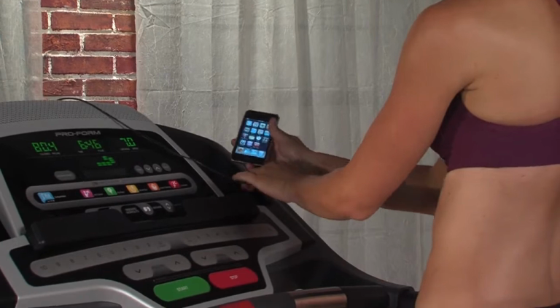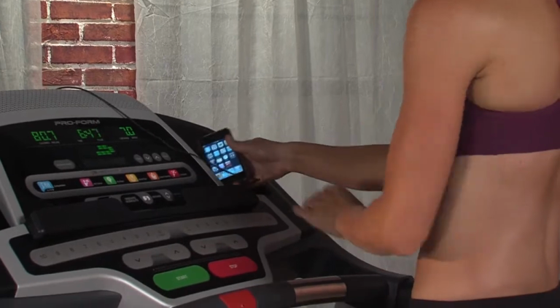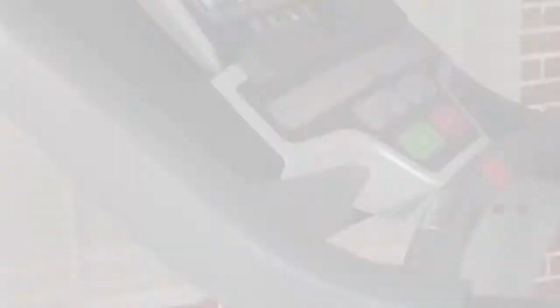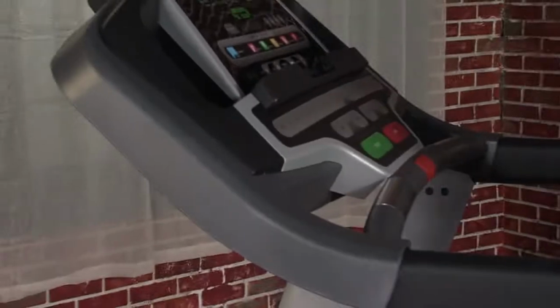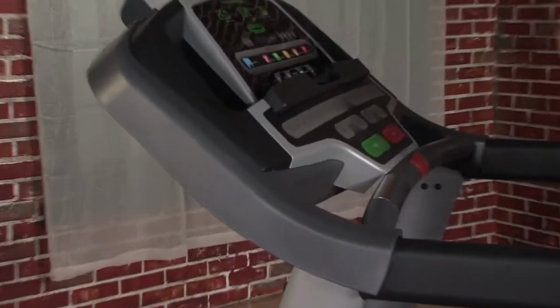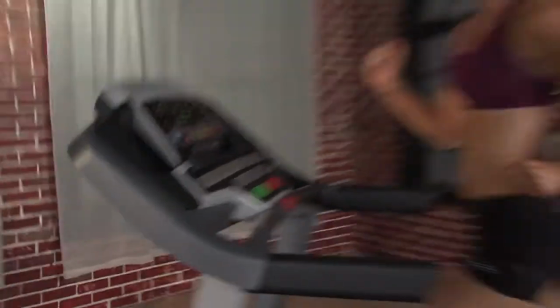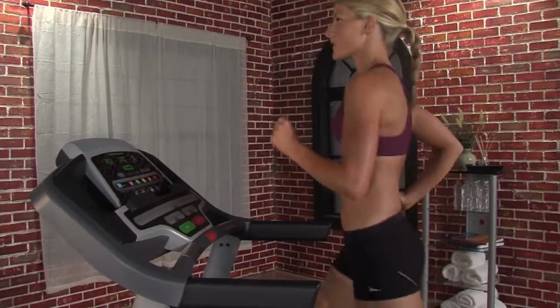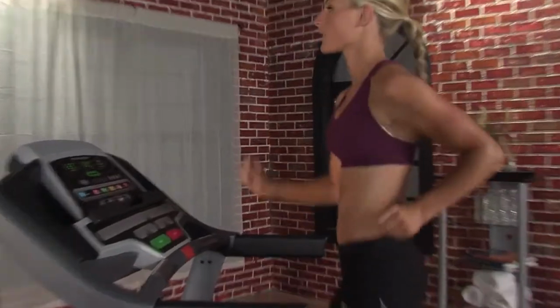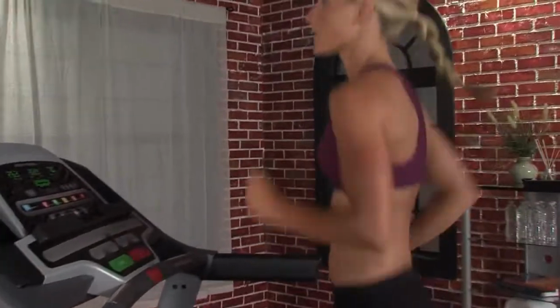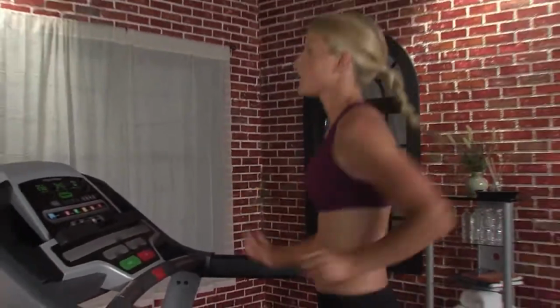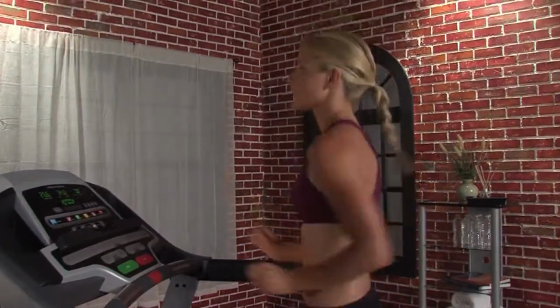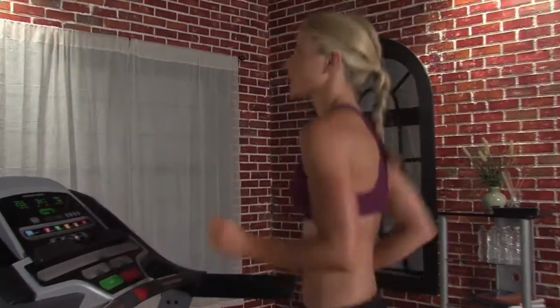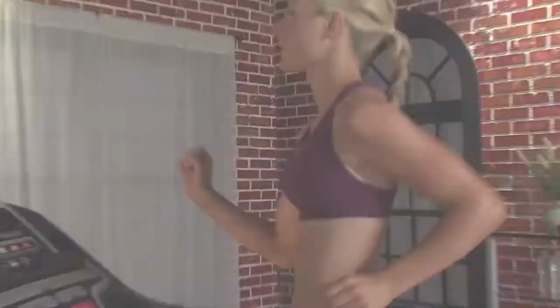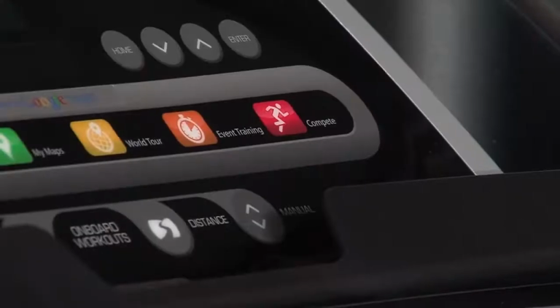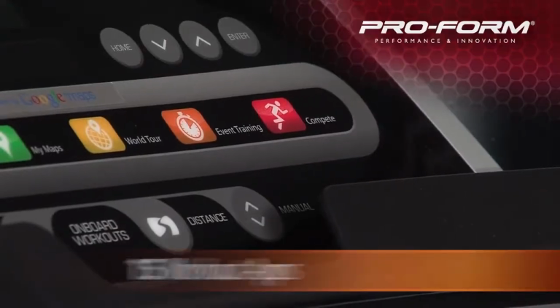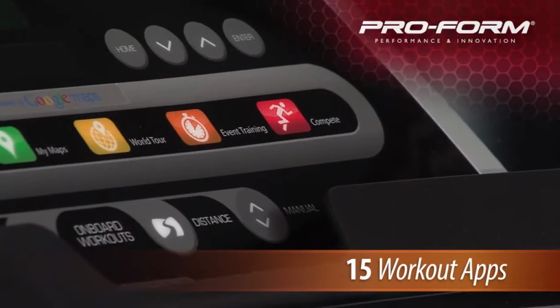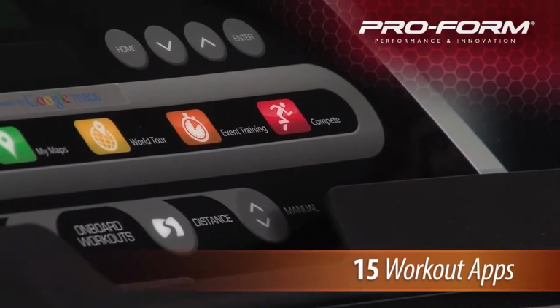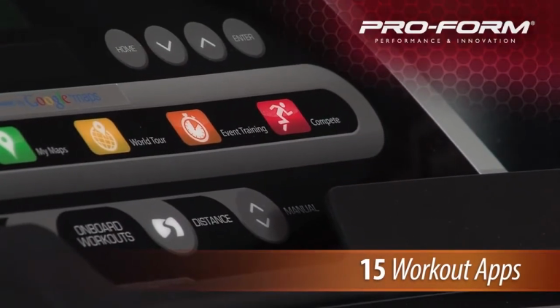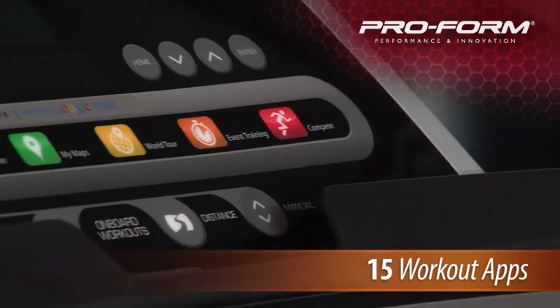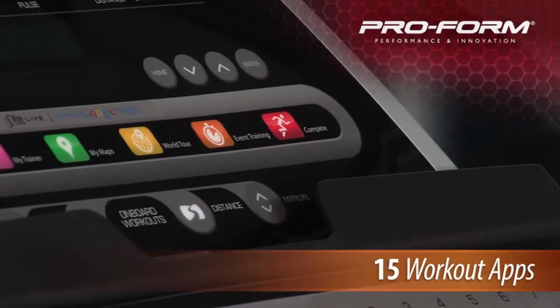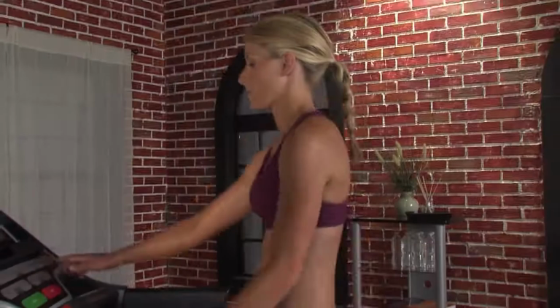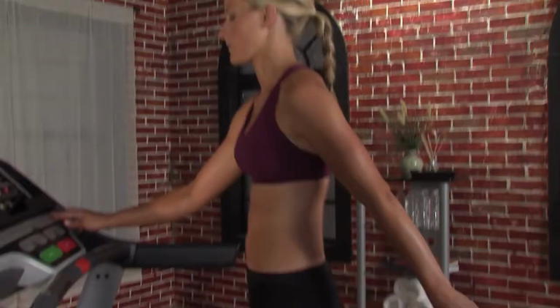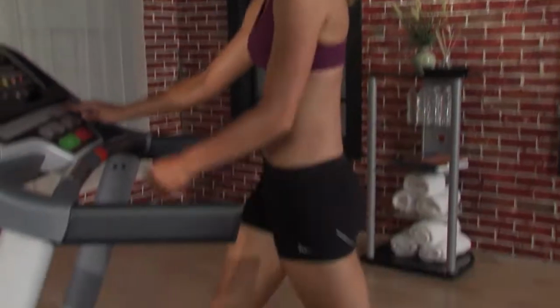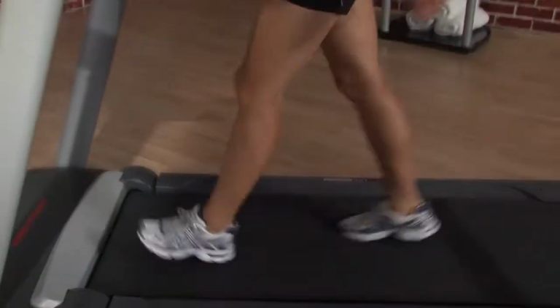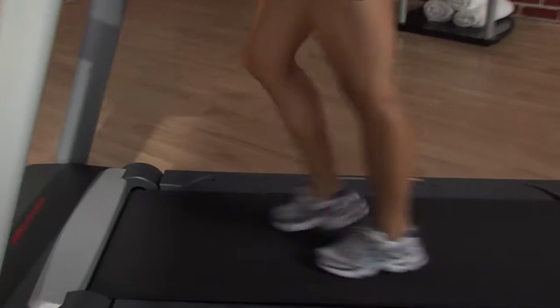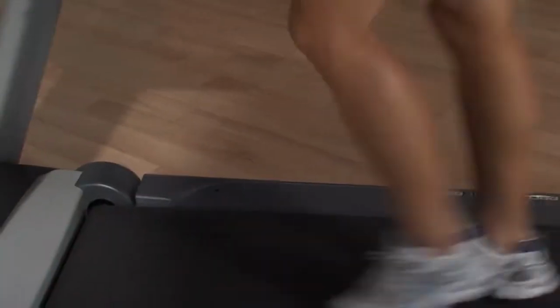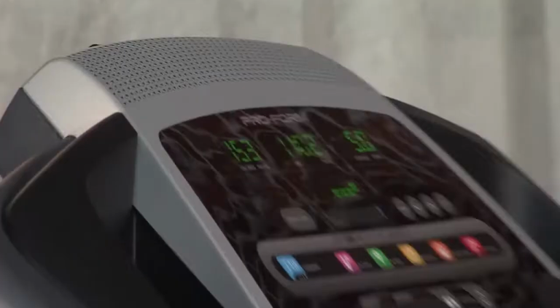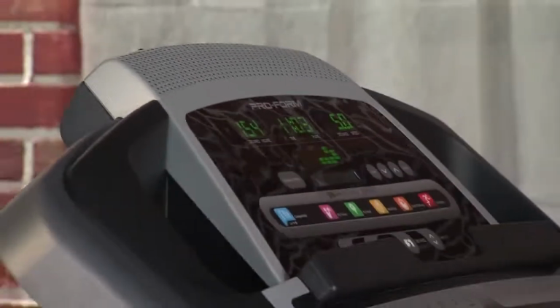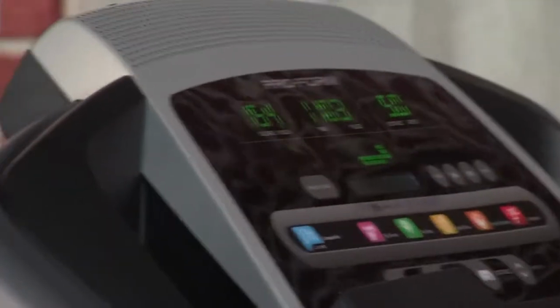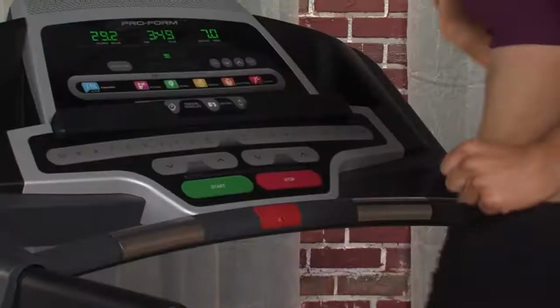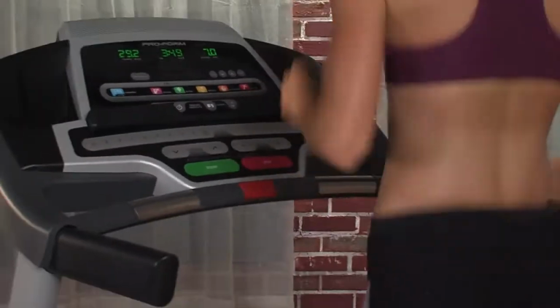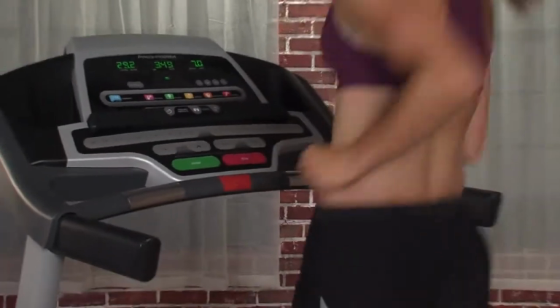Simply connect your iPod, workout, and then sync your results online at NikePlus.com. And with 15 workout programs, you'll get the workout you want. Choose from calorie burn, time, or distance goals to personalize your results.